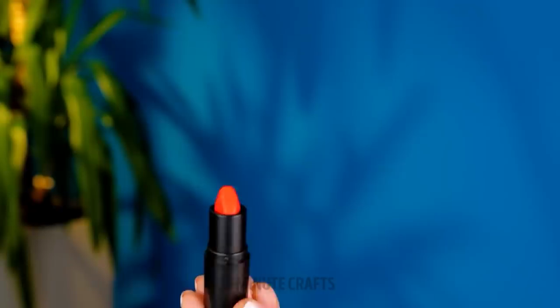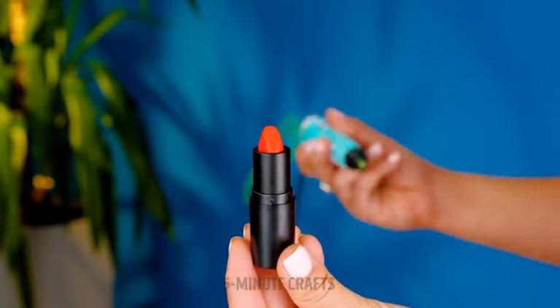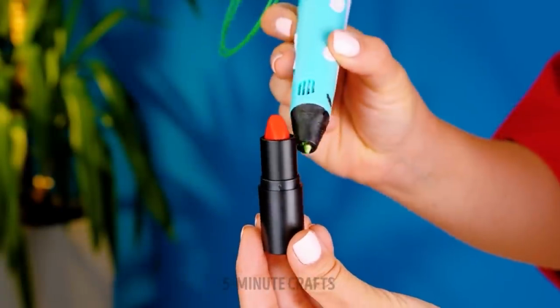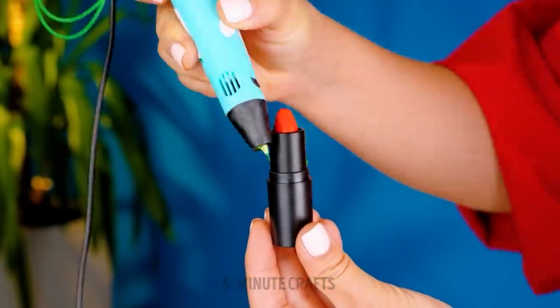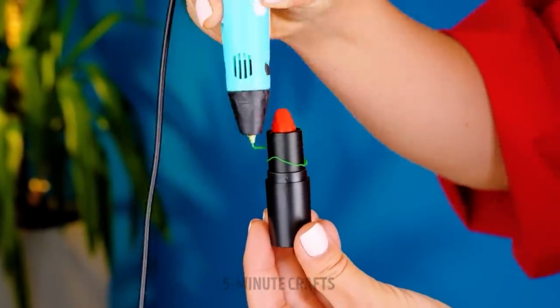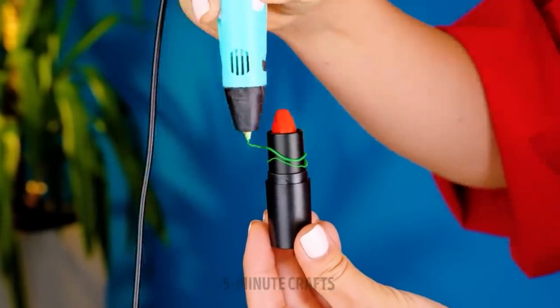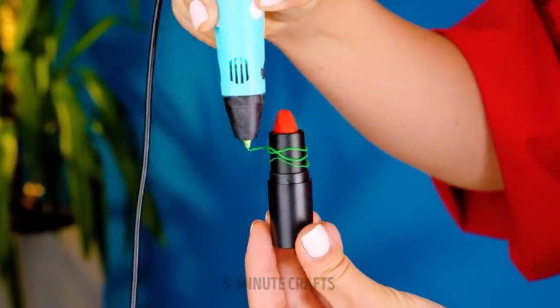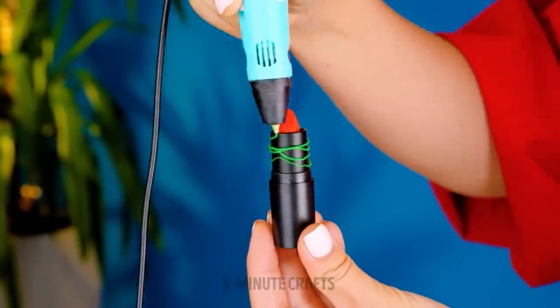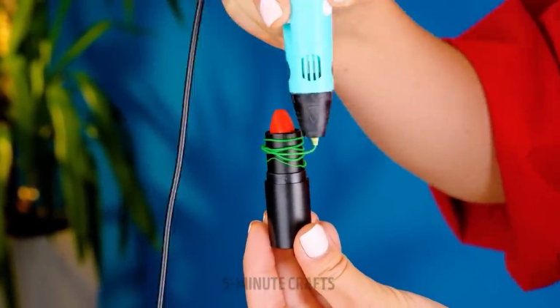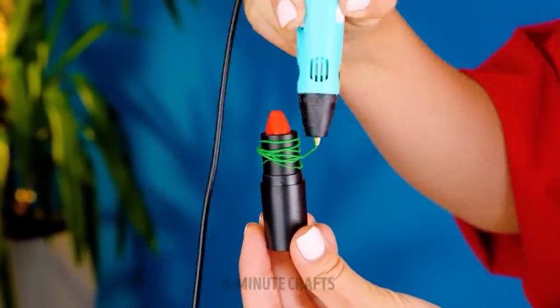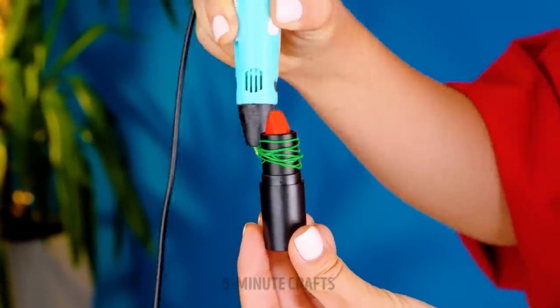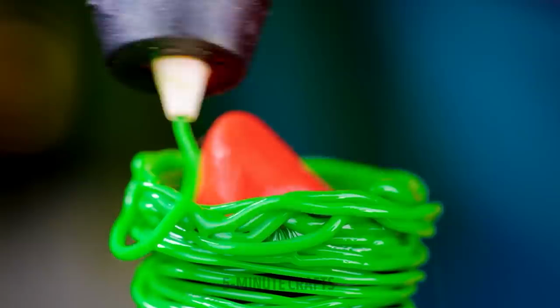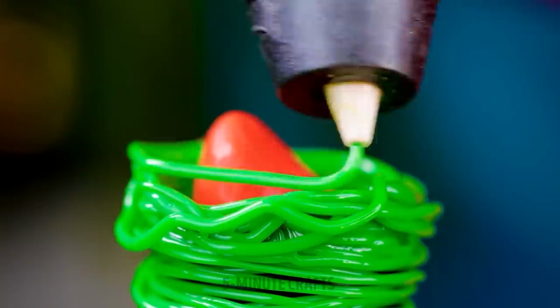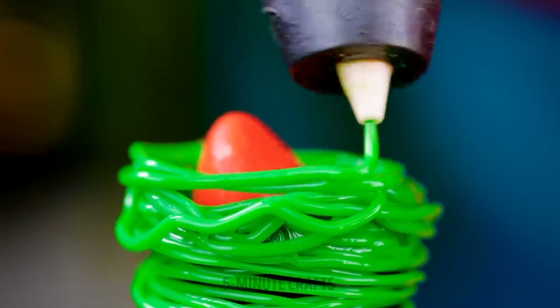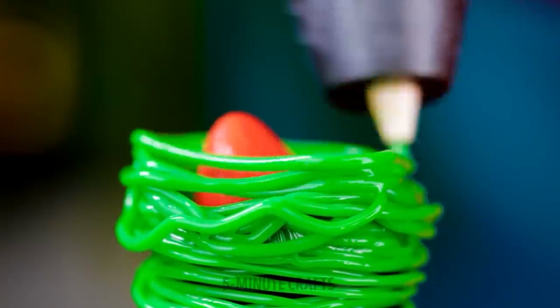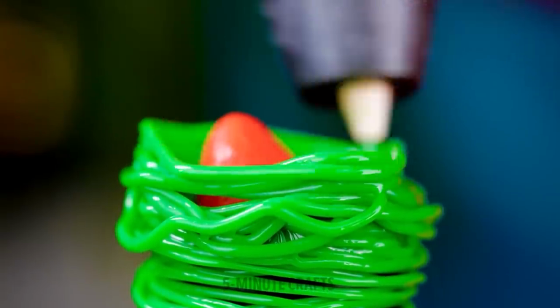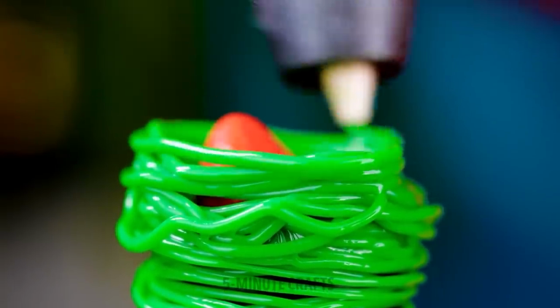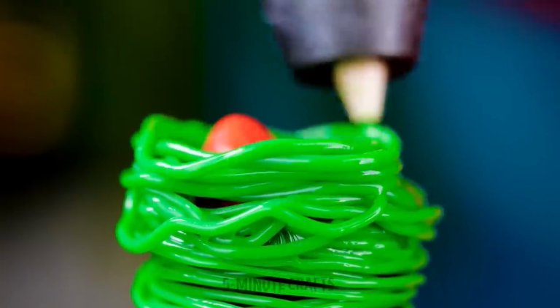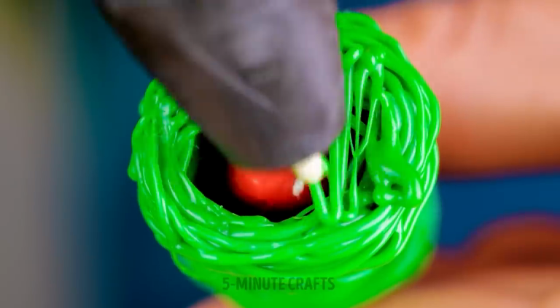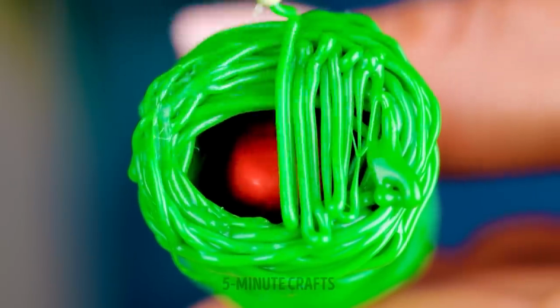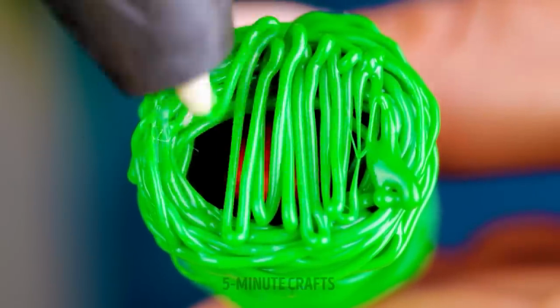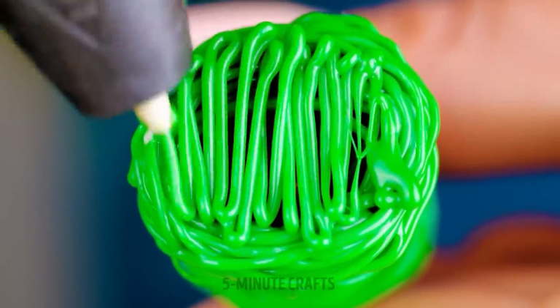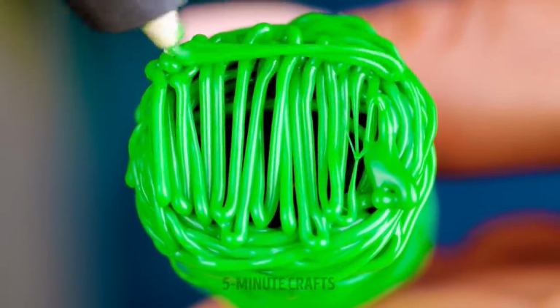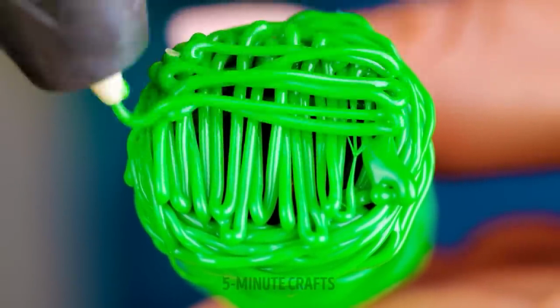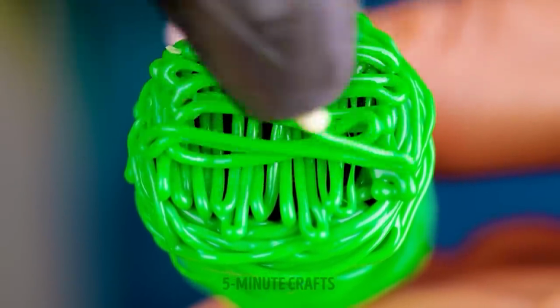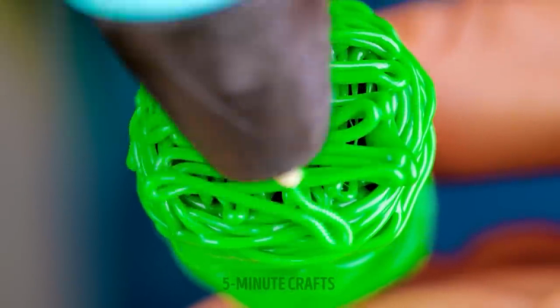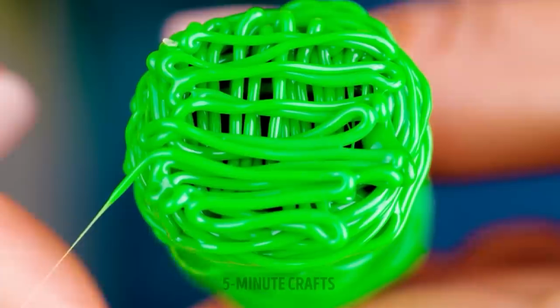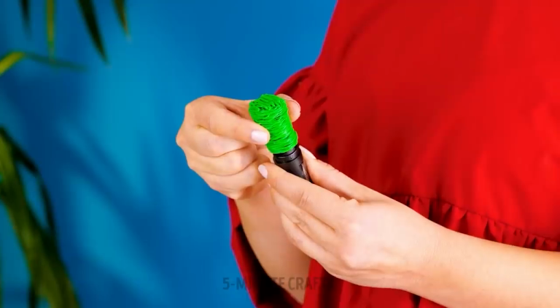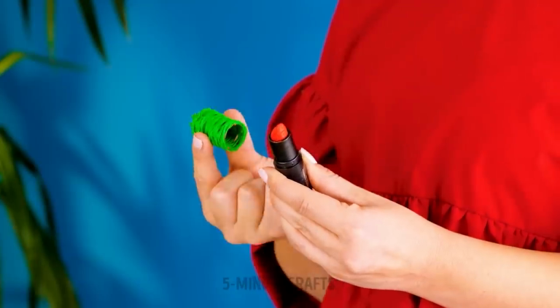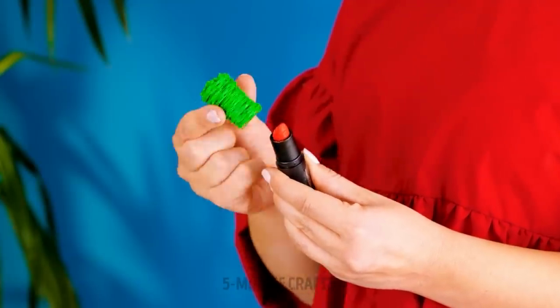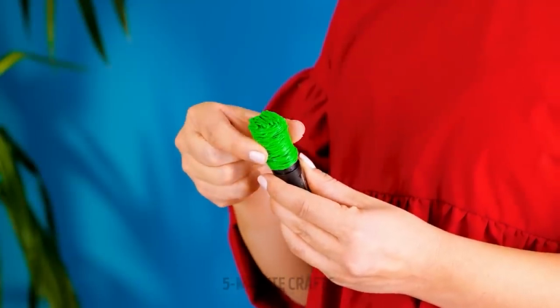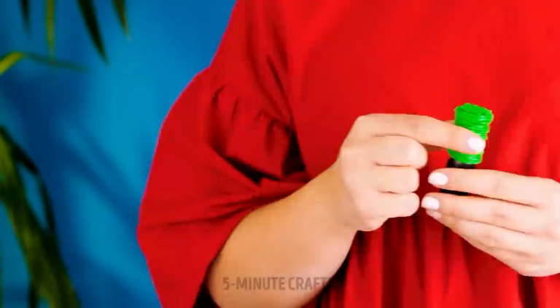This lipstick needs a new case. Just loop the plastic around the lipstick holder and slowly build it up. Close it over. So good, I could kiss you.